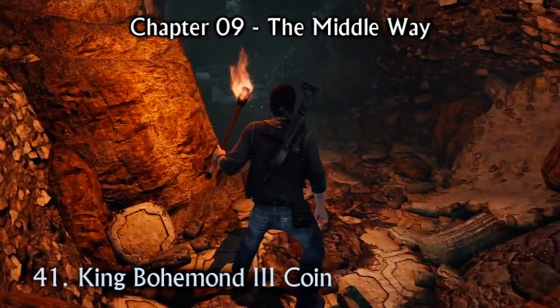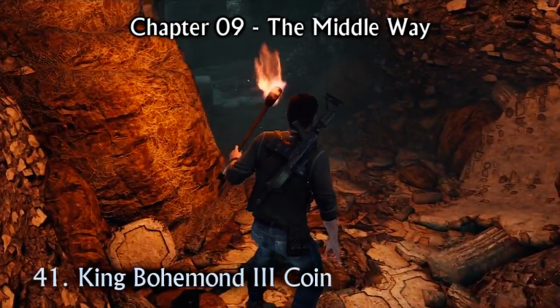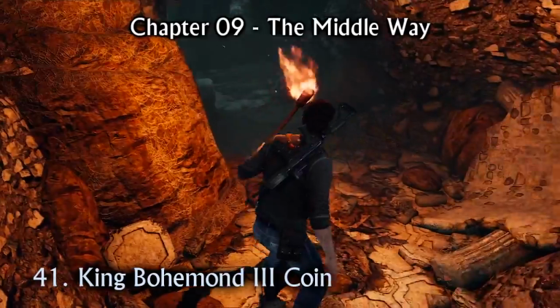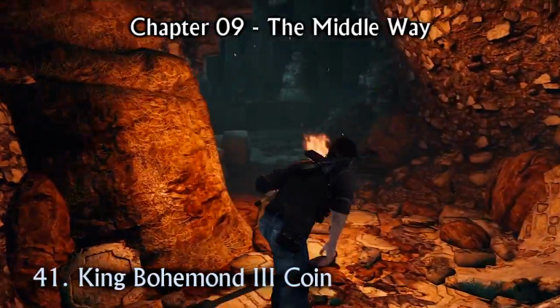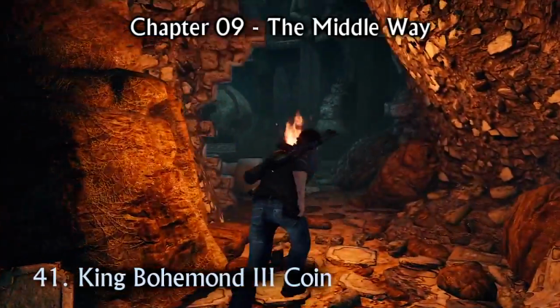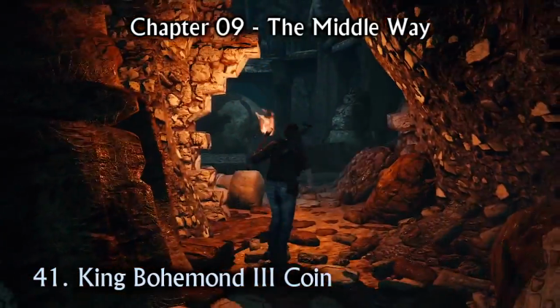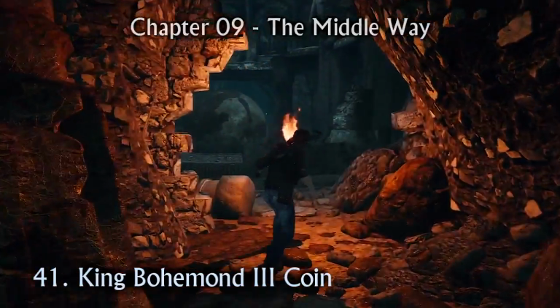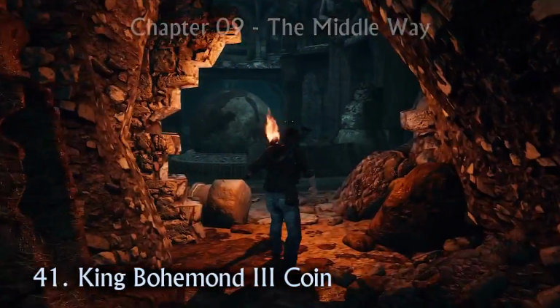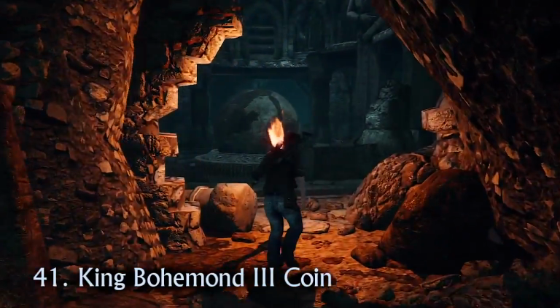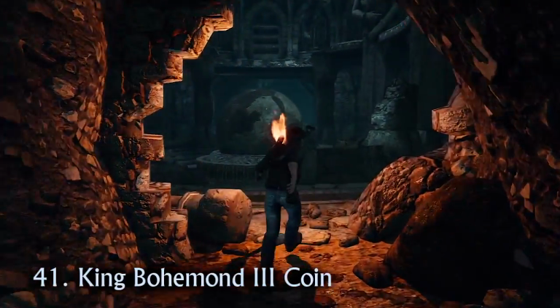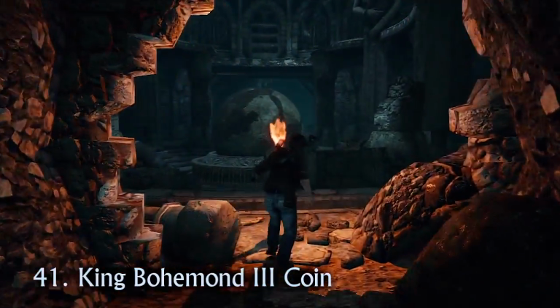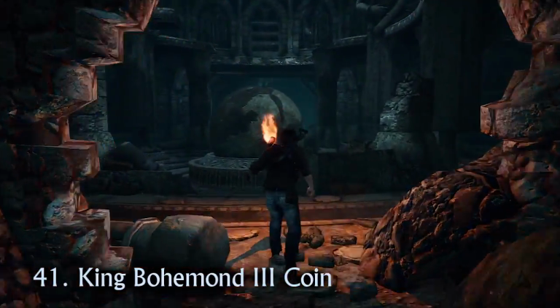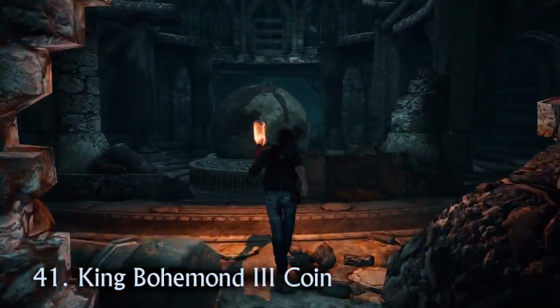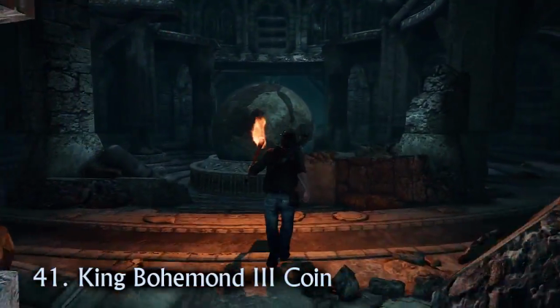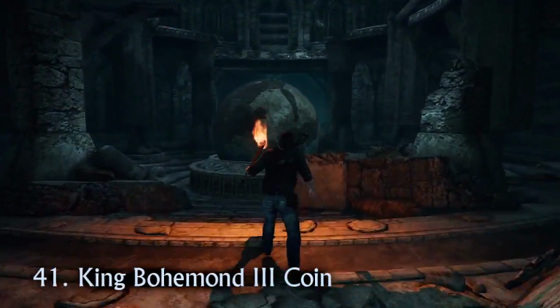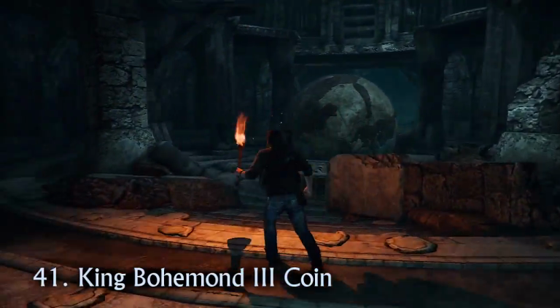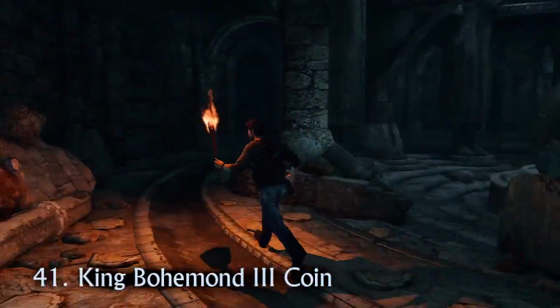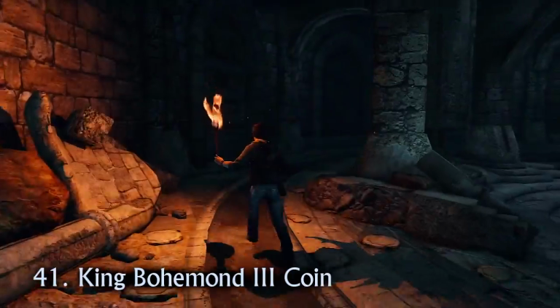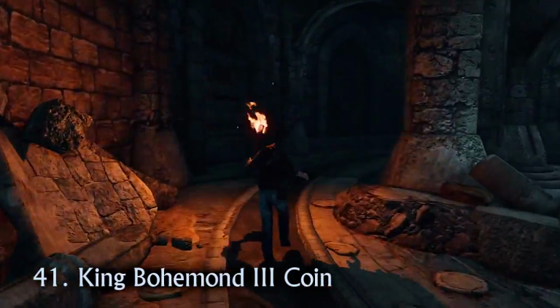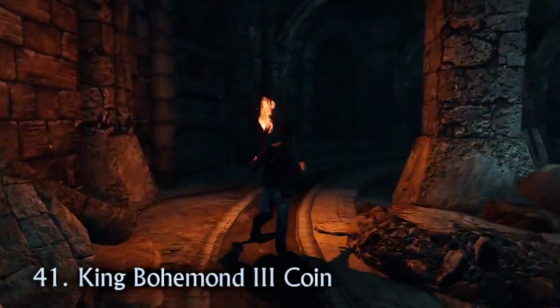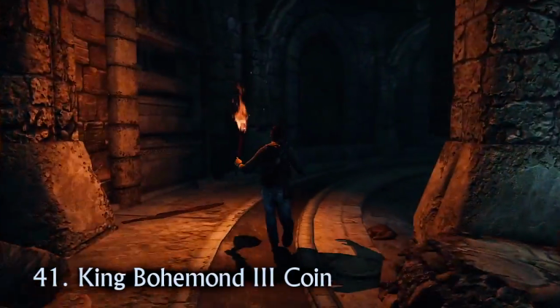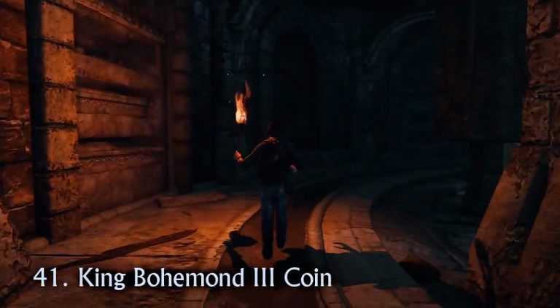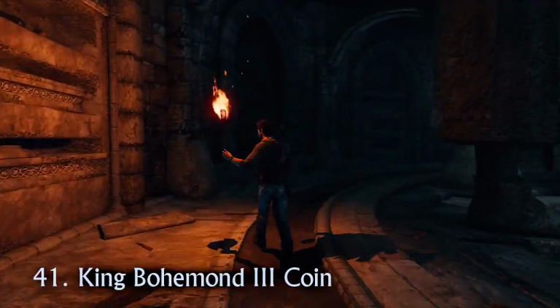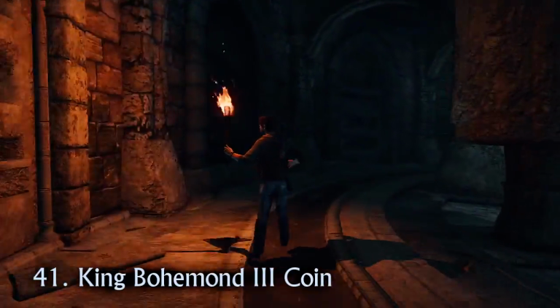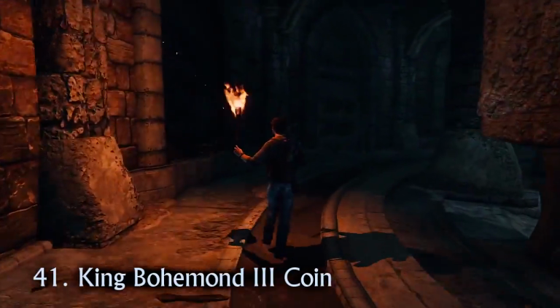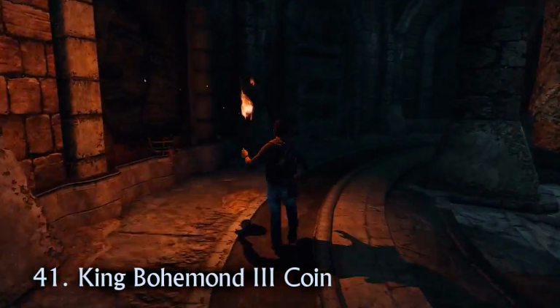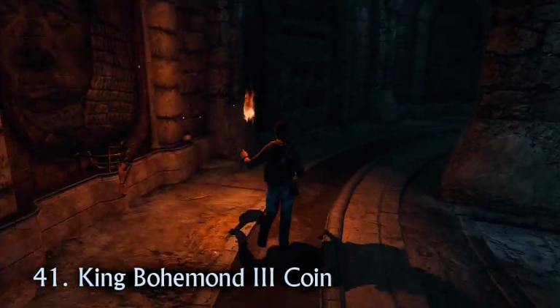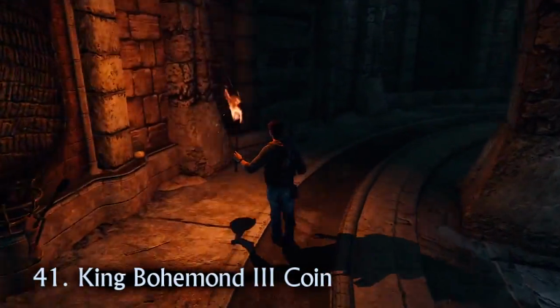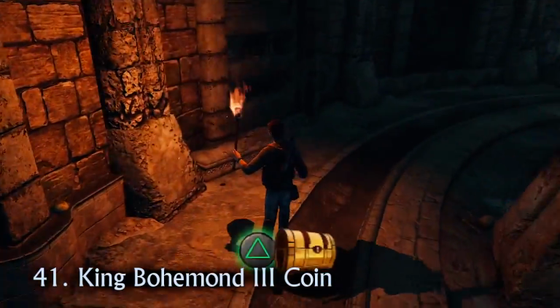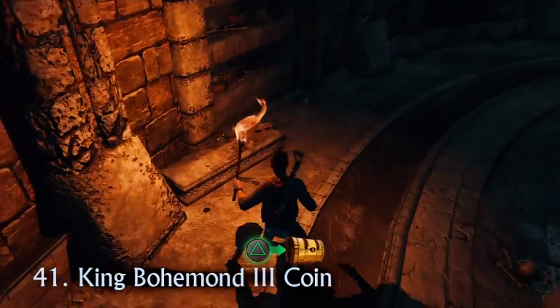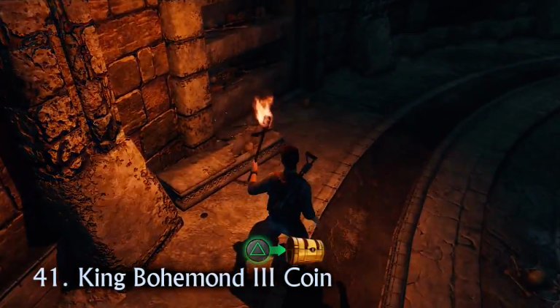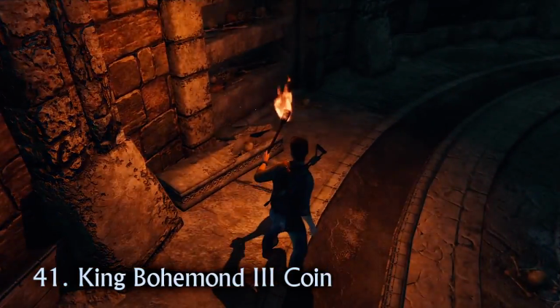There are only three treasures to find in chapter 9. After Charlie tries to kill Nate, you'll need to search the globe room. The King Bohemond the Third coin is in the nine o'clock position.